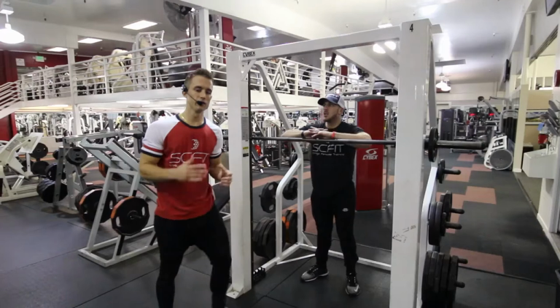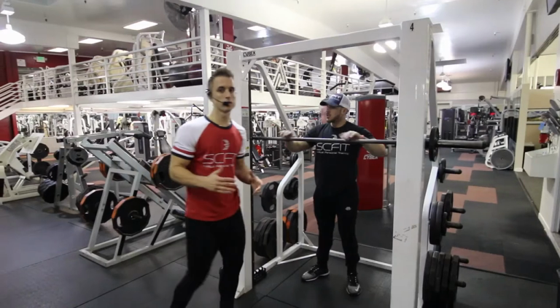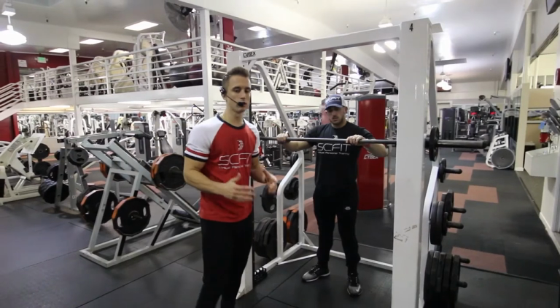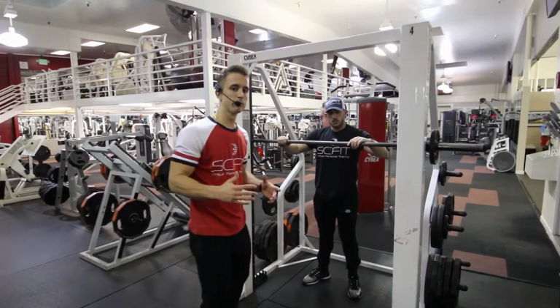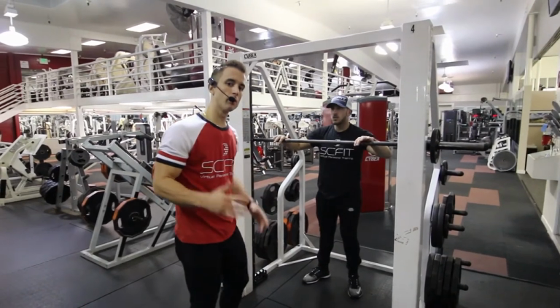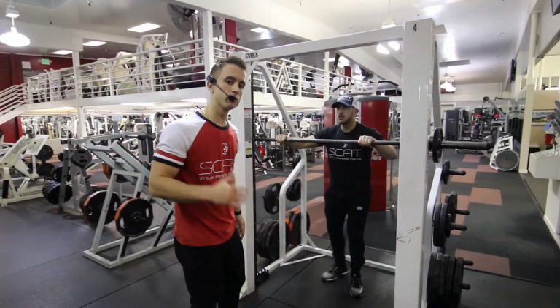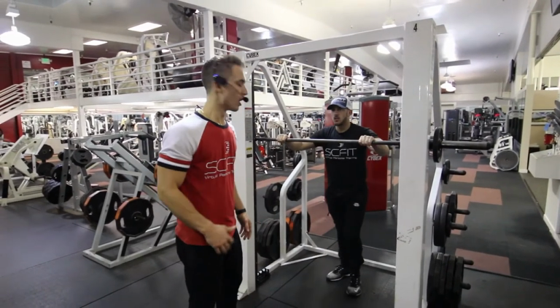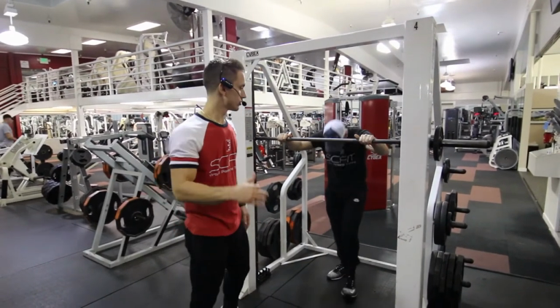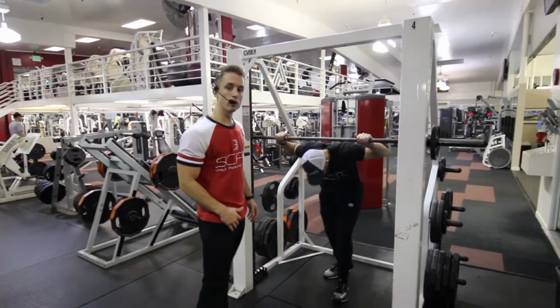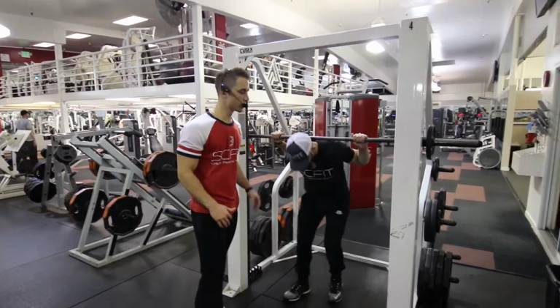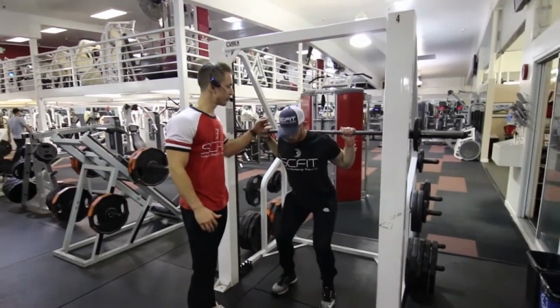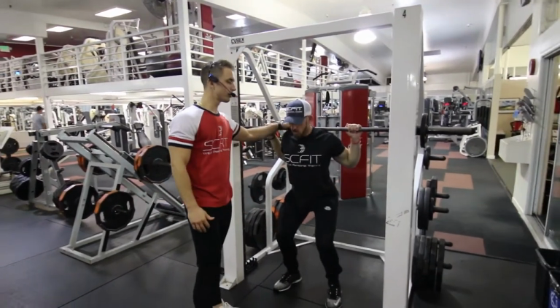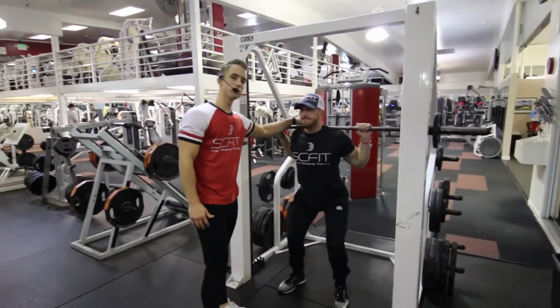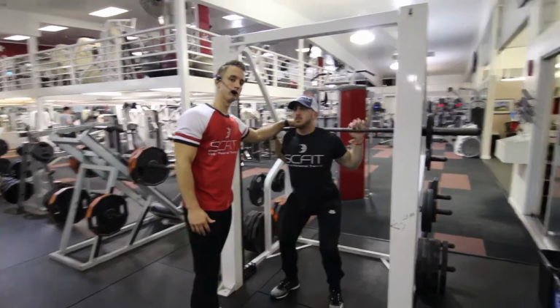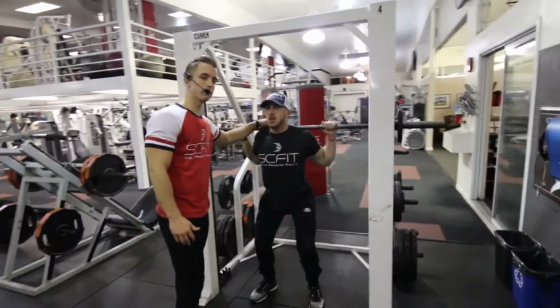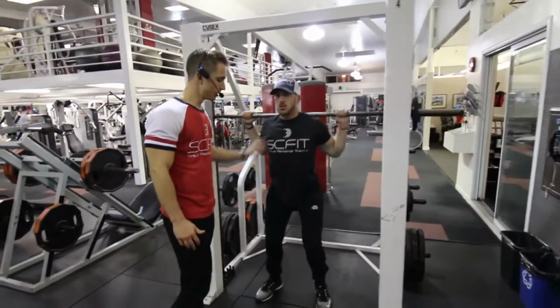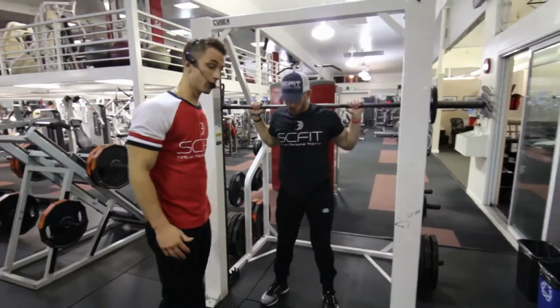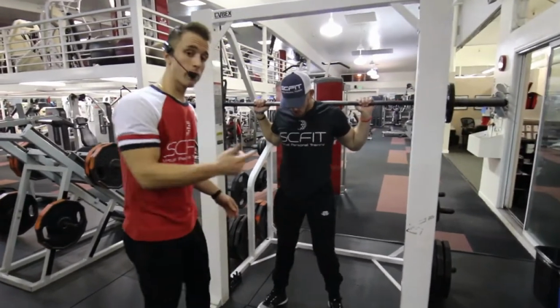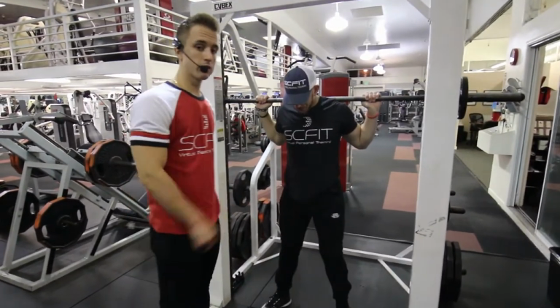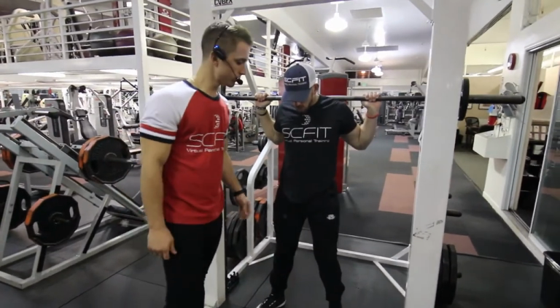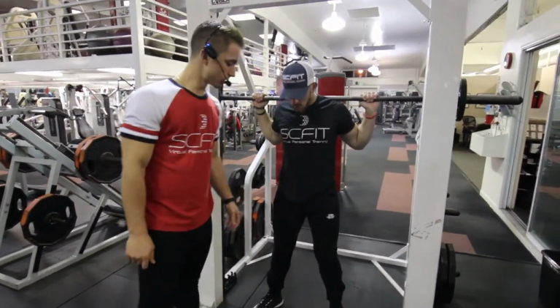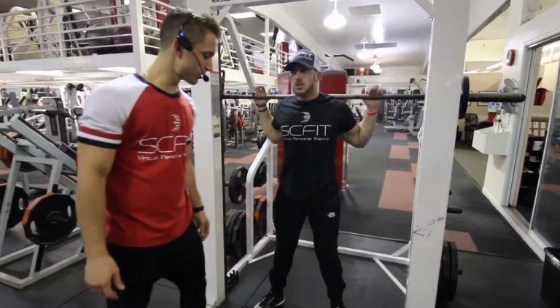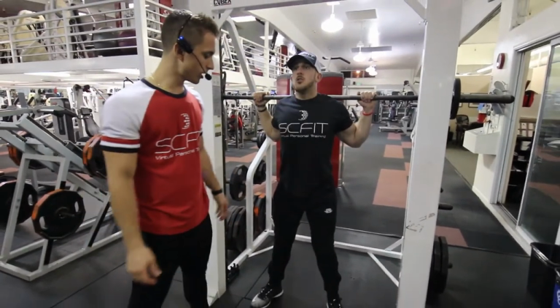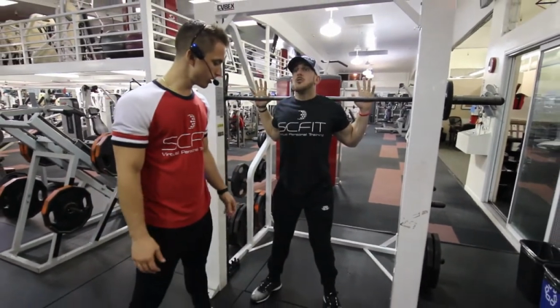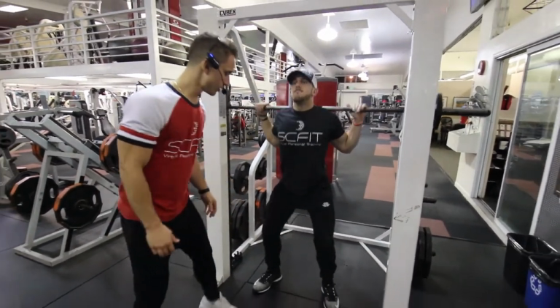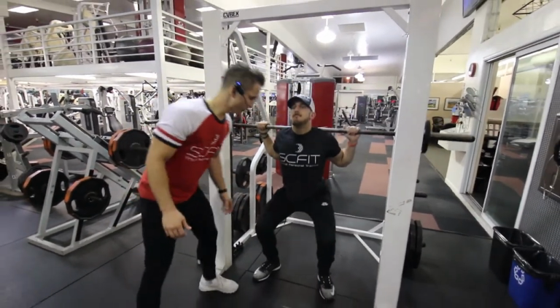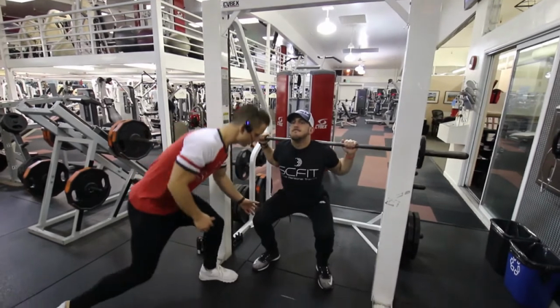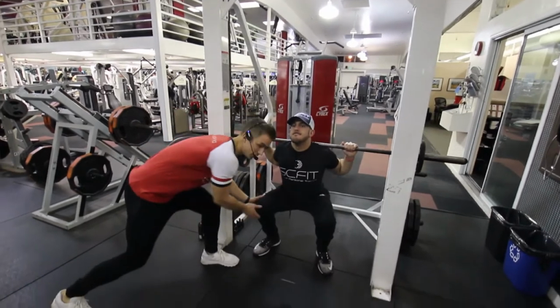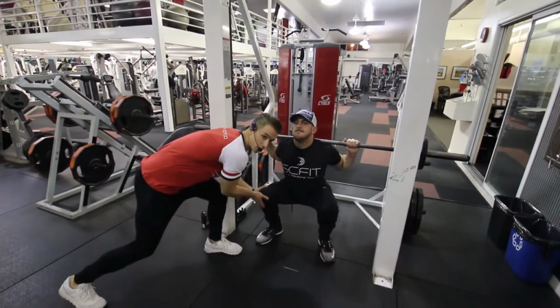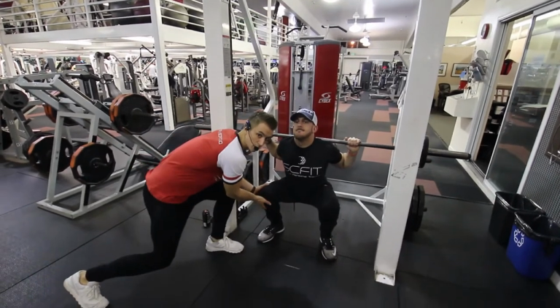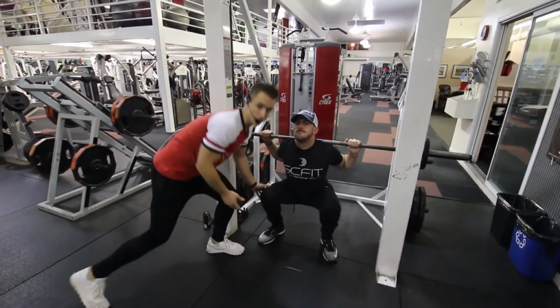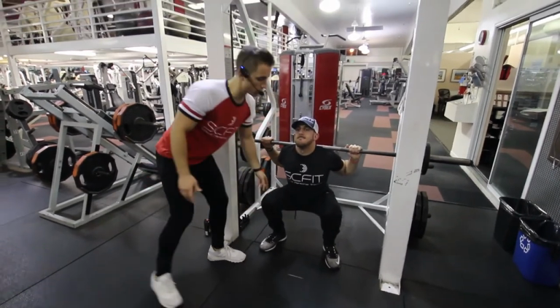This exercise is called the Smith Machine Back Squat. First, he's going to come underneath the barbell and rest it on his traps. He's going to put his weight on his heels and squat down 90 degrees, making sure his knees aren't coming over the top of his toes.